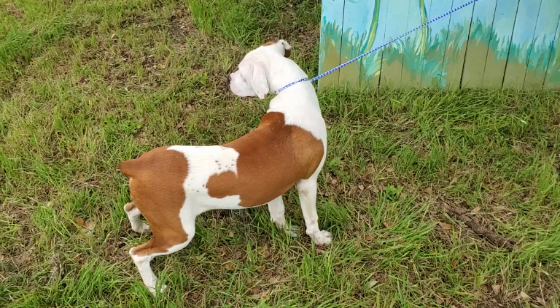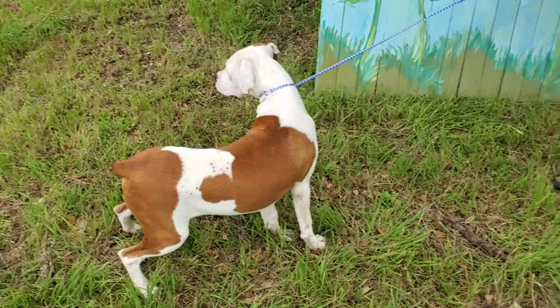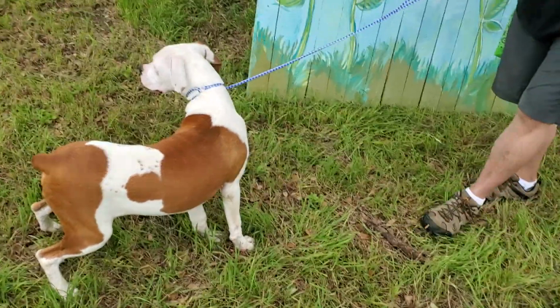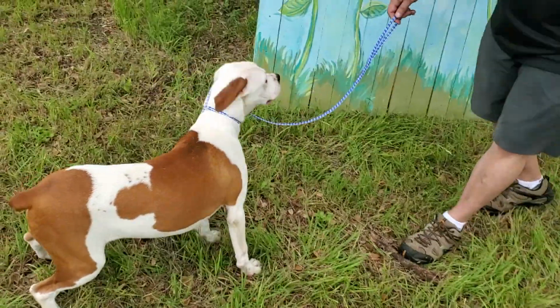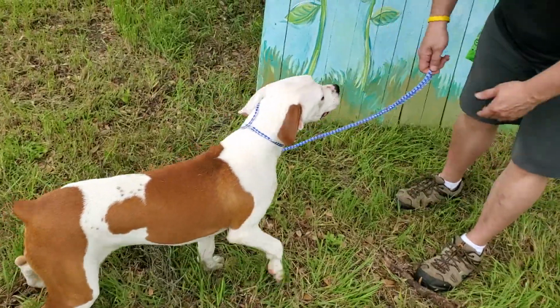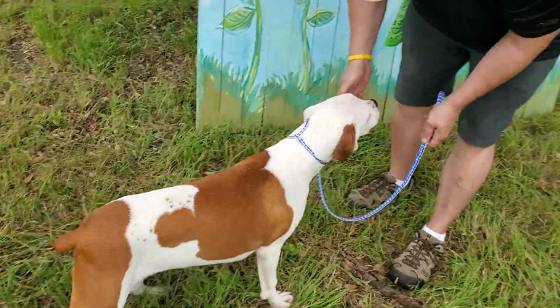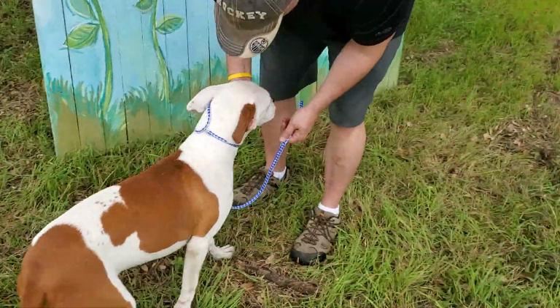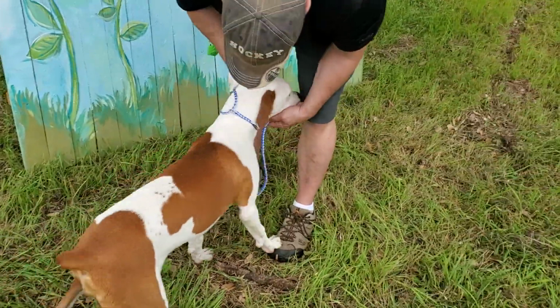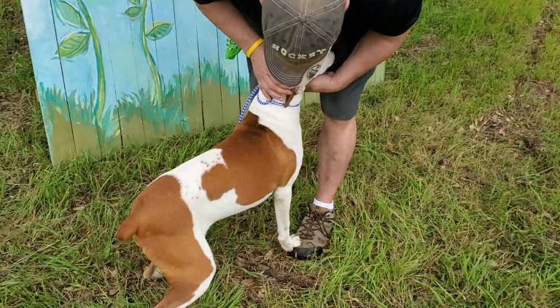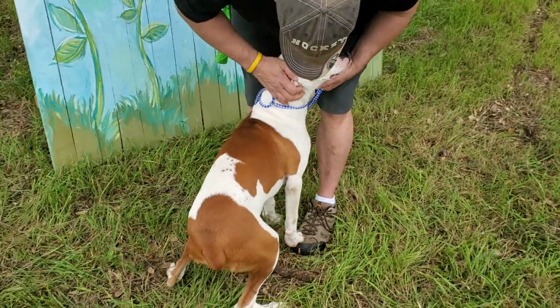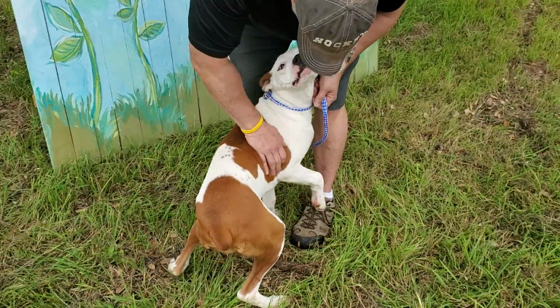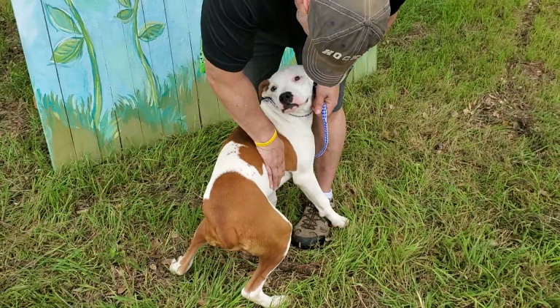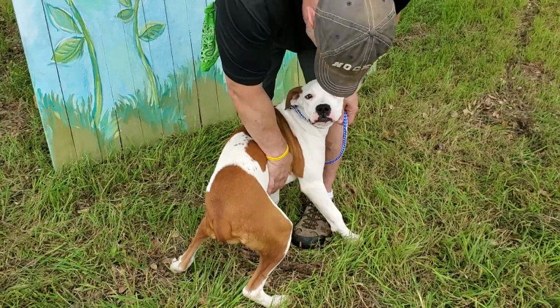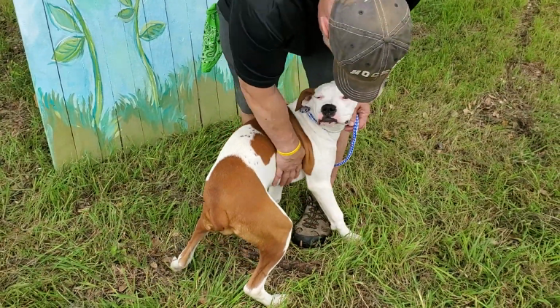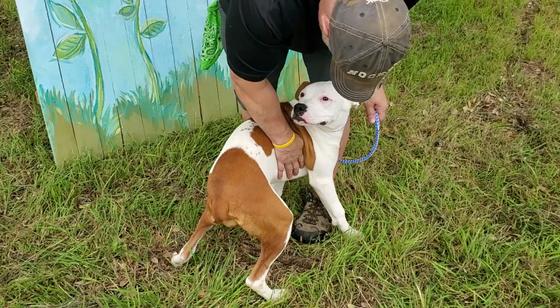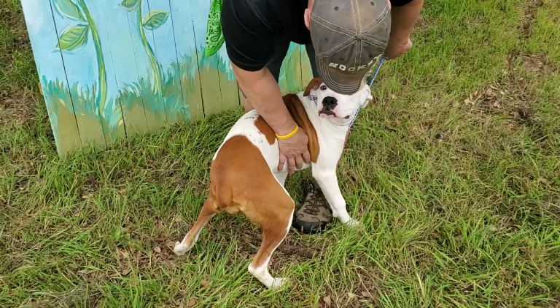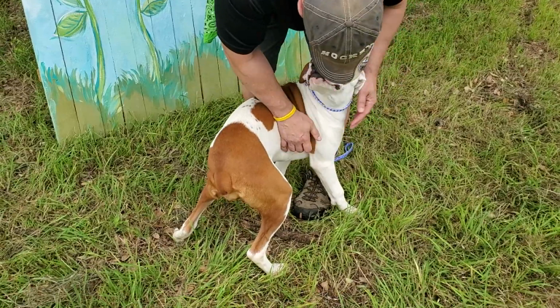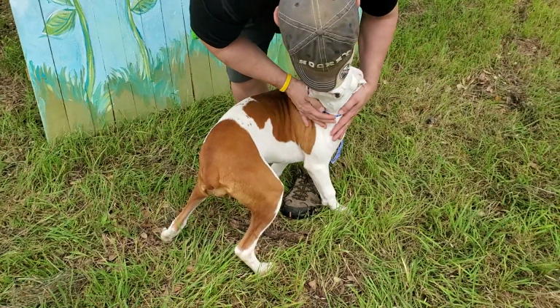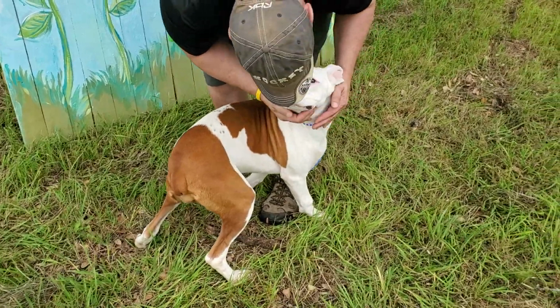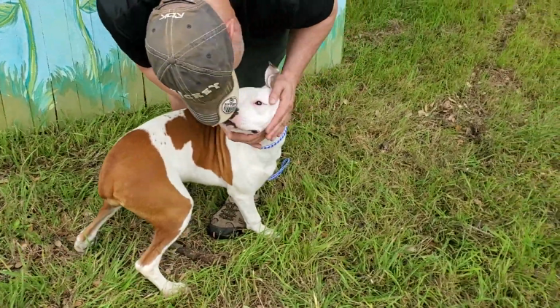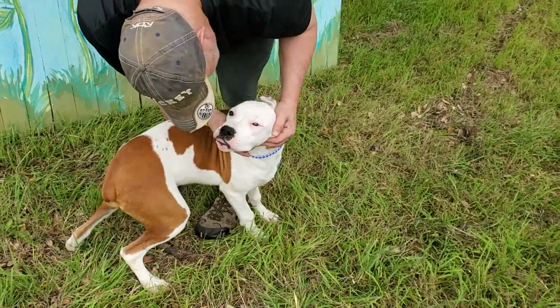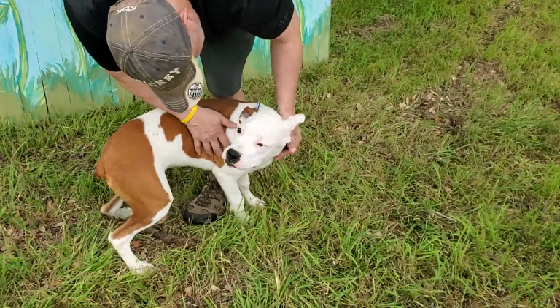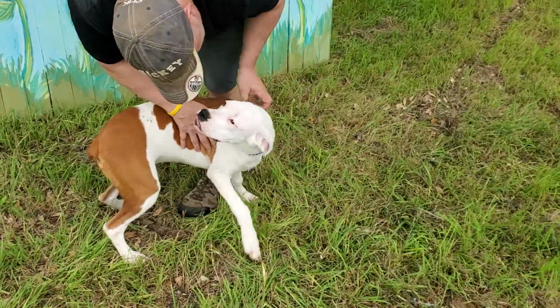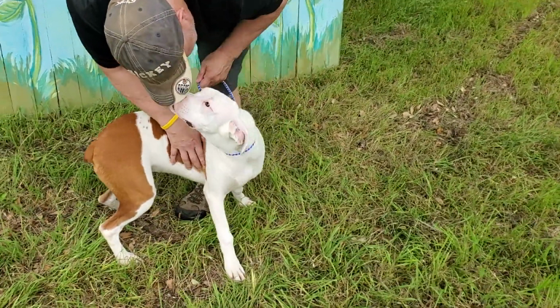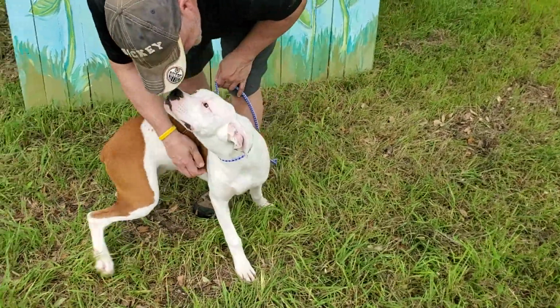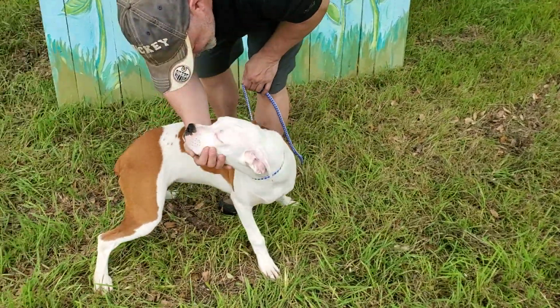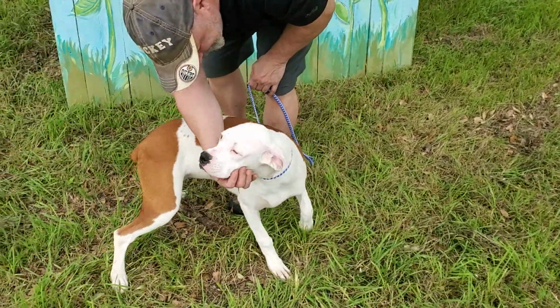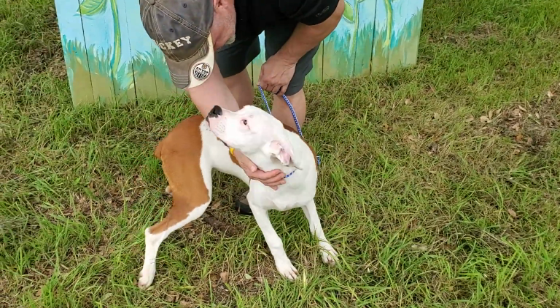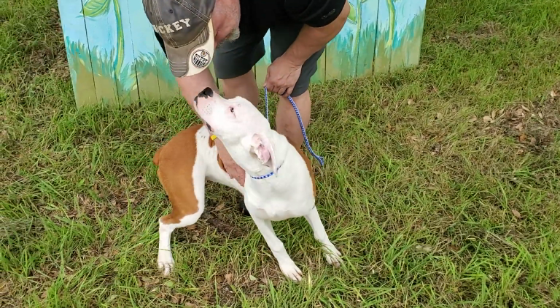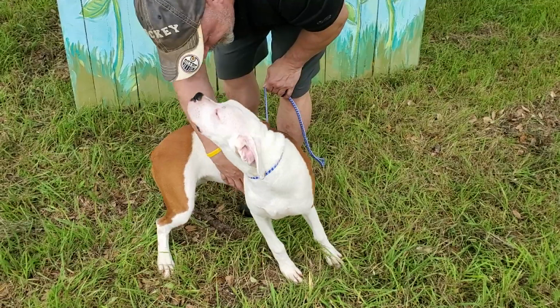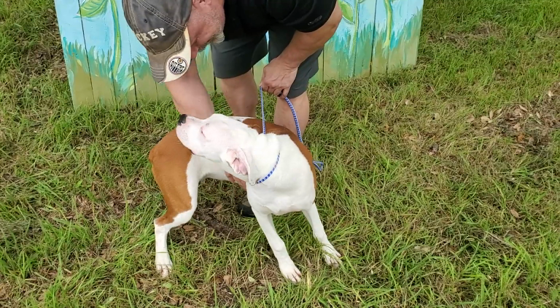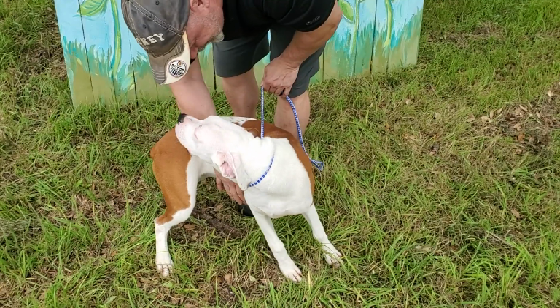This is Sassy, a six-month-old boxer. She came from a breeder who turned her over to rescue, which we're happy about. We do not have papers, but we know she's a purebred boxer named Sassy.